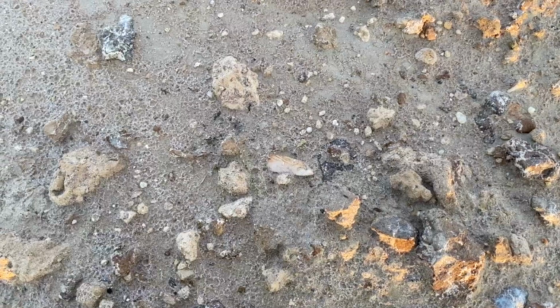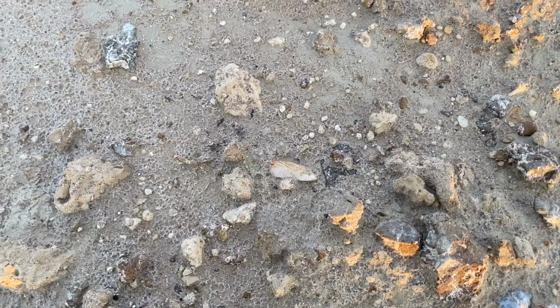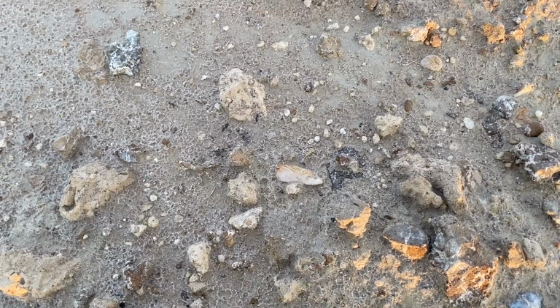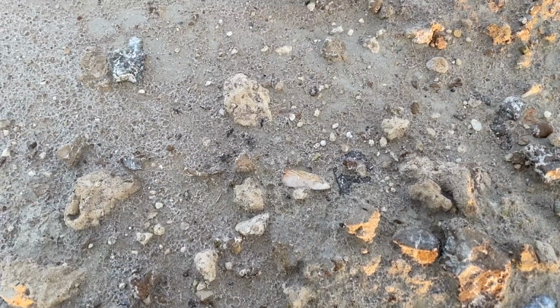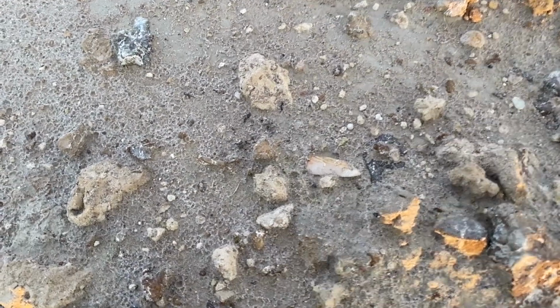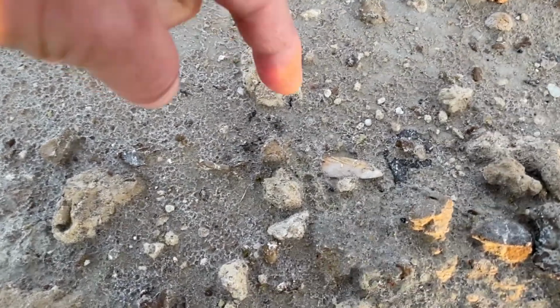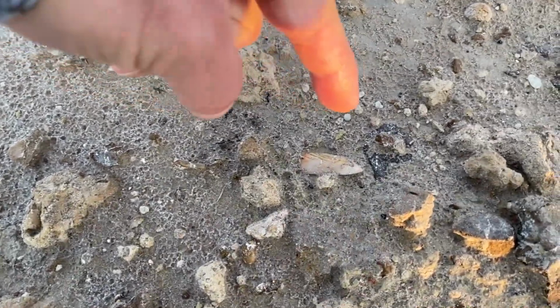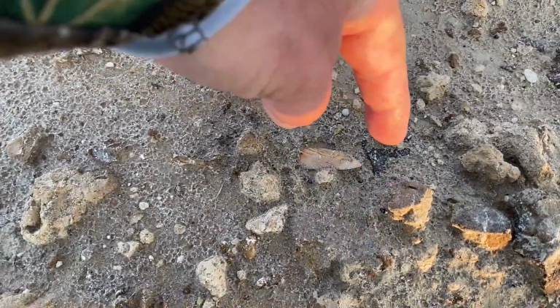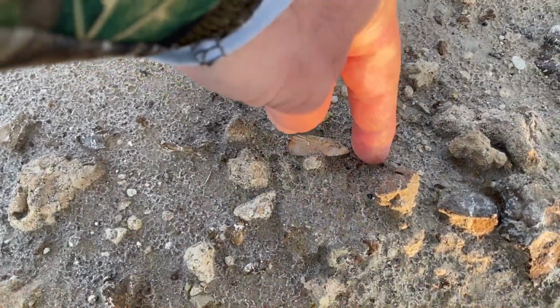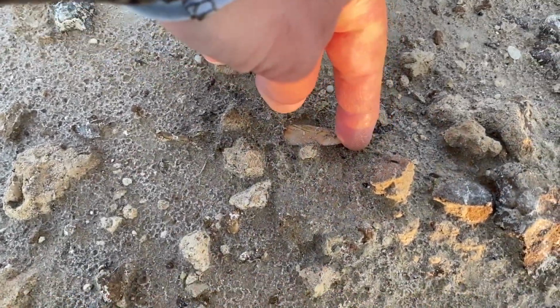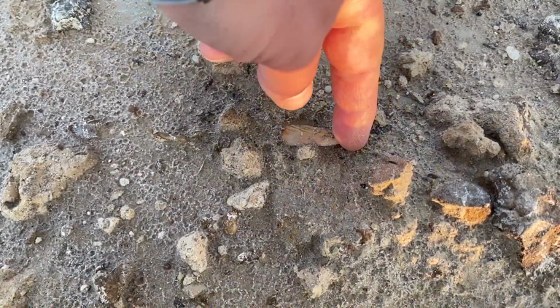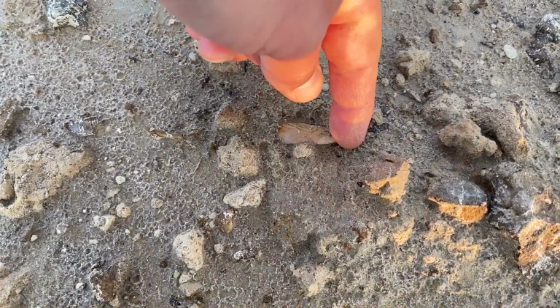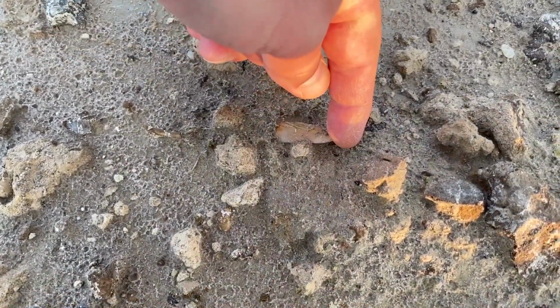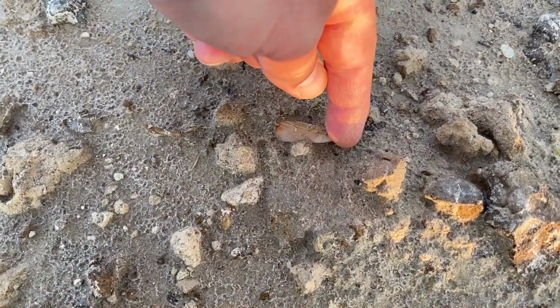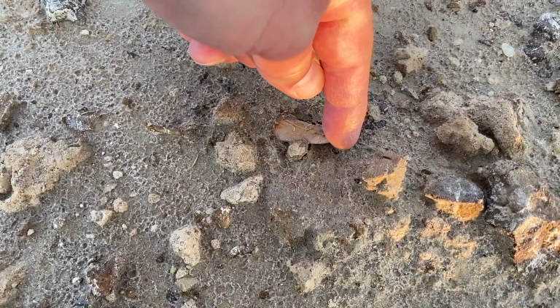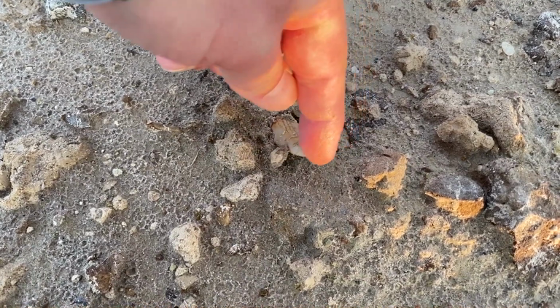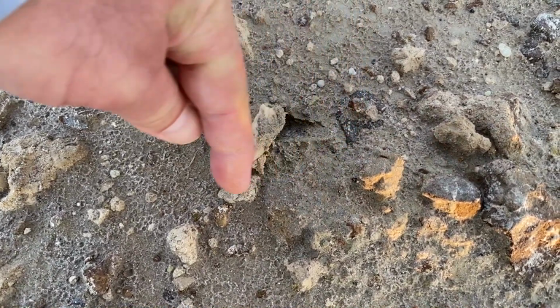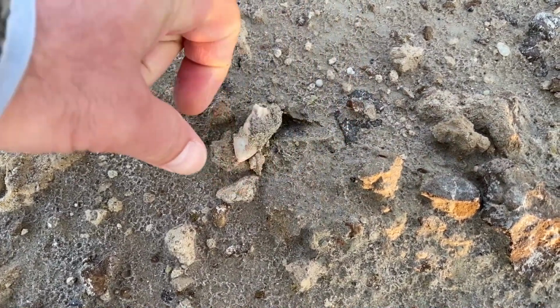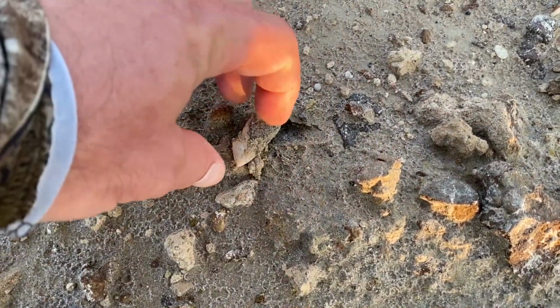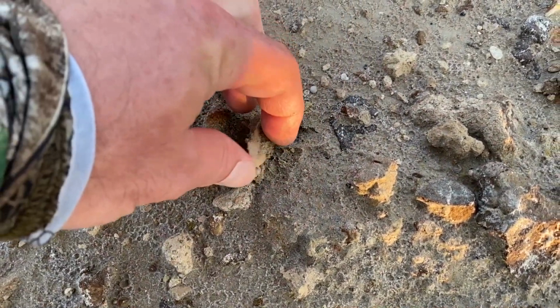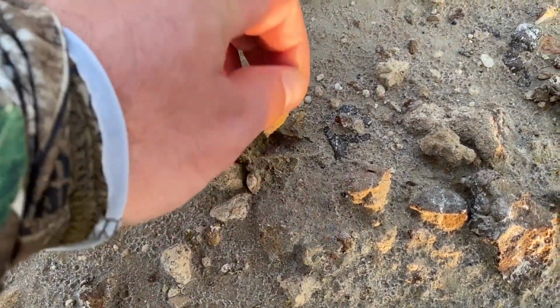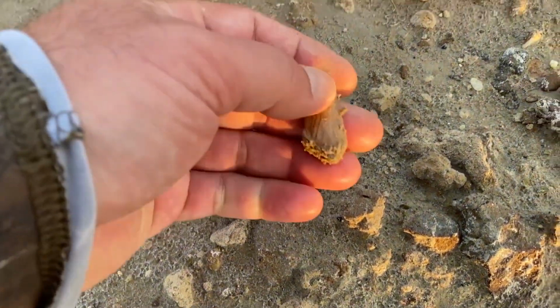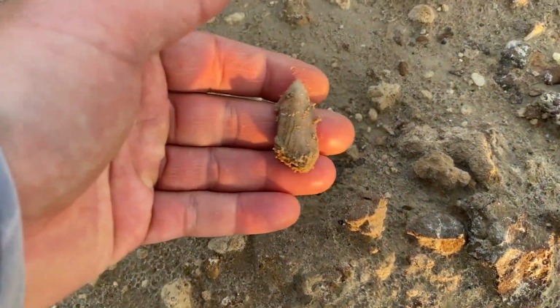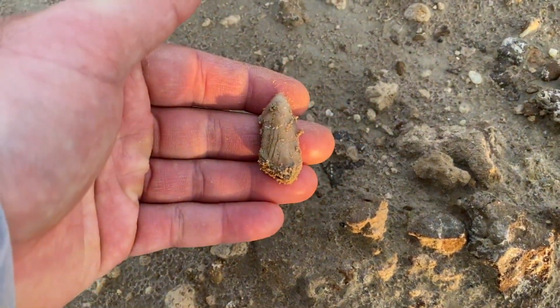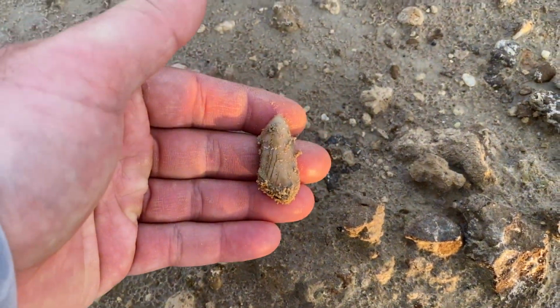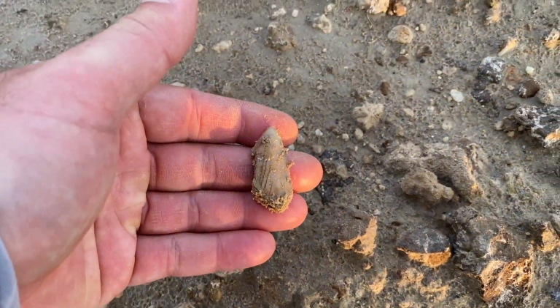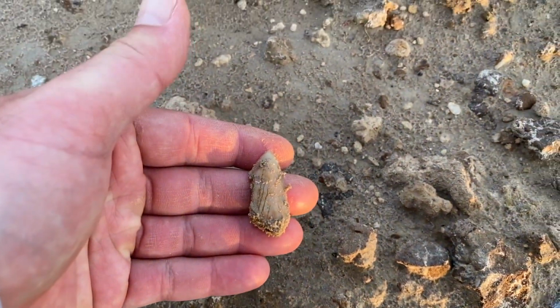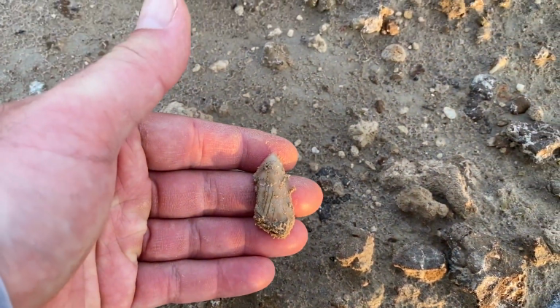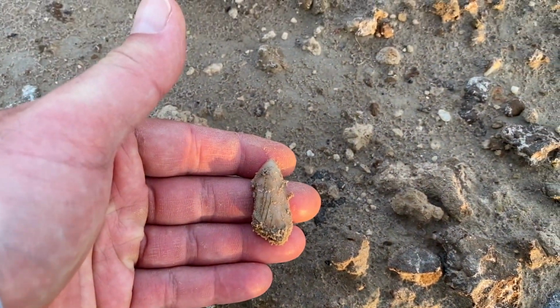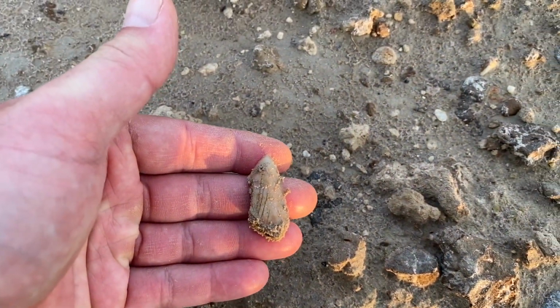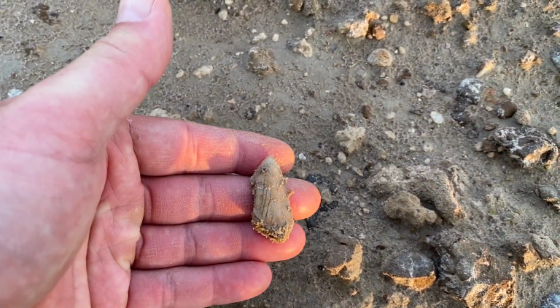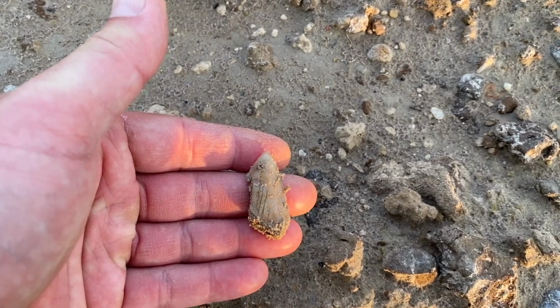There's a tip just poking out of the ground. Looks like it could be a mako. It's just a piece of a mako. Deceptive little booger.